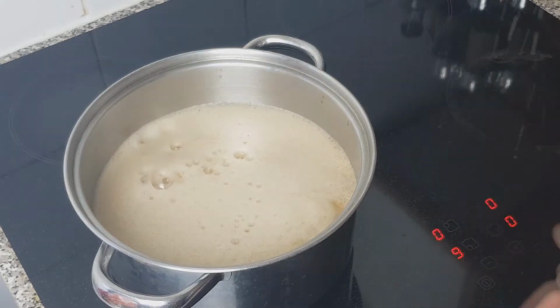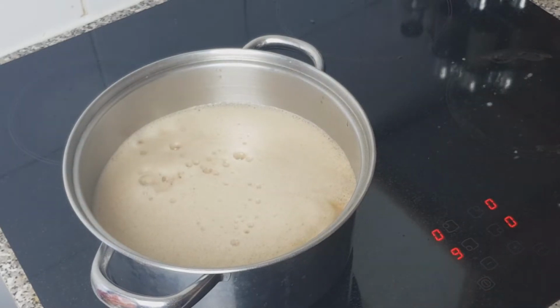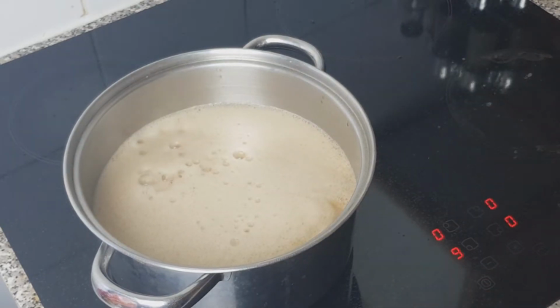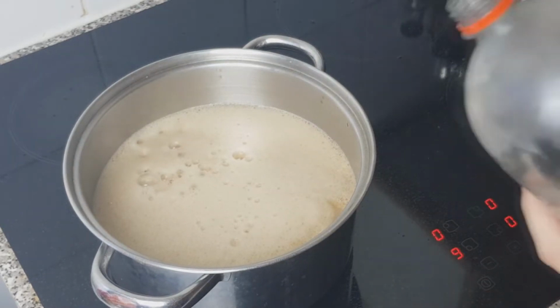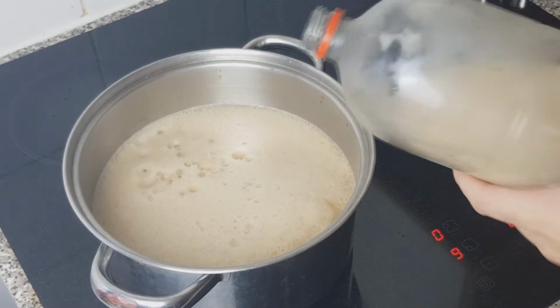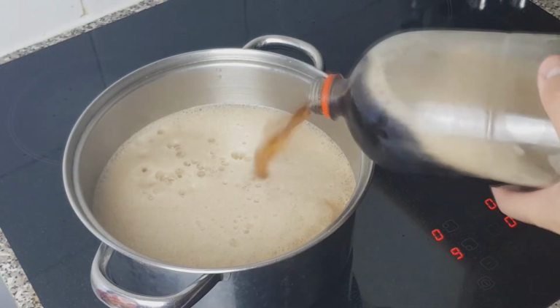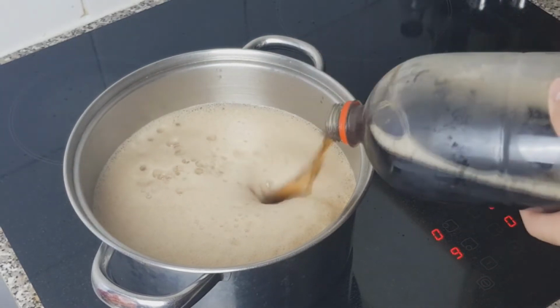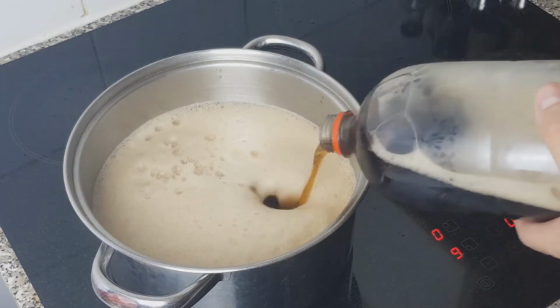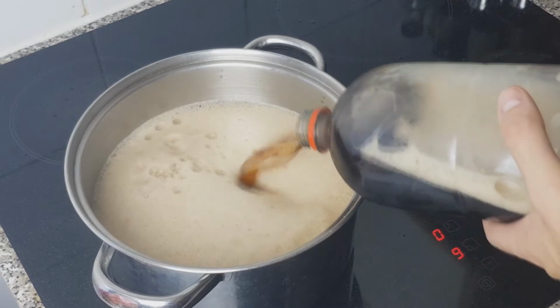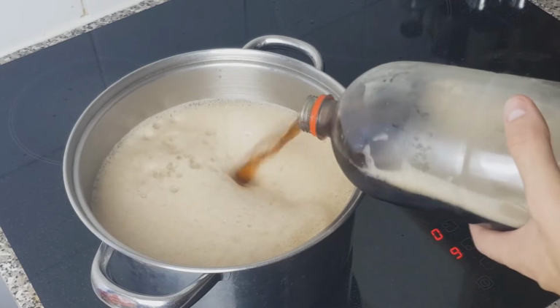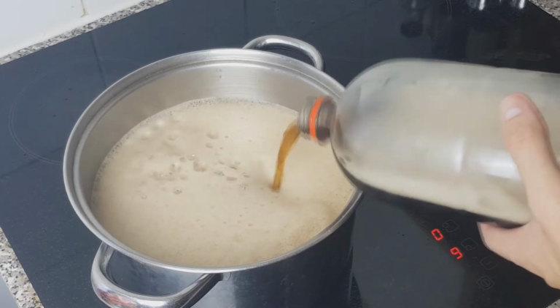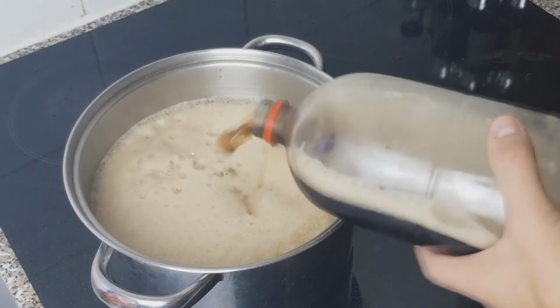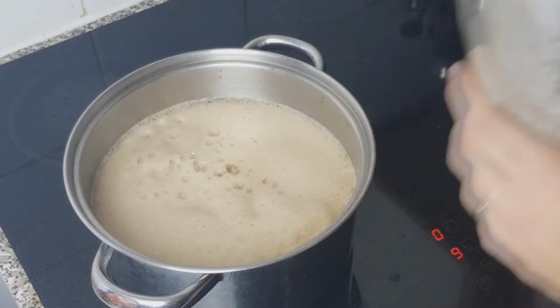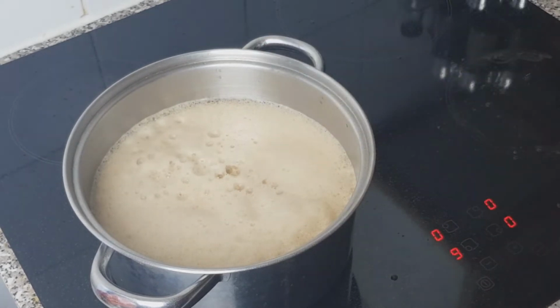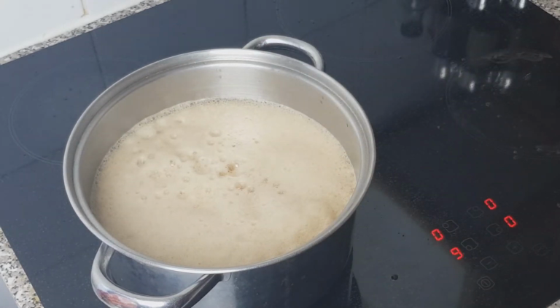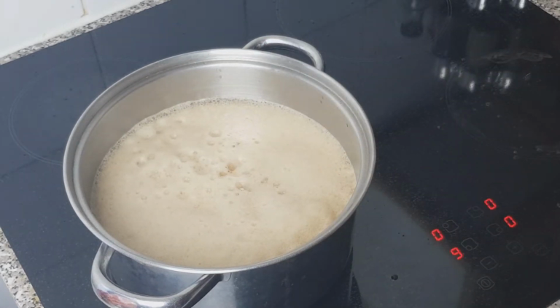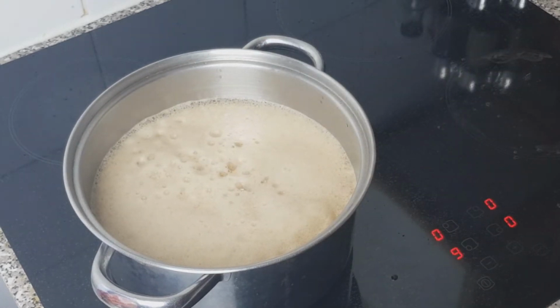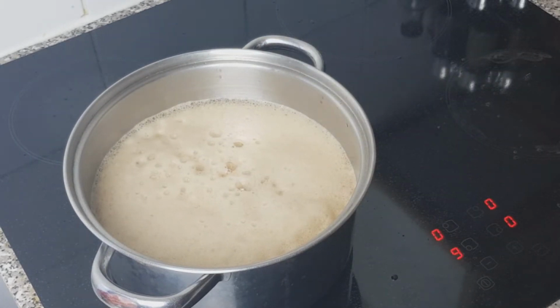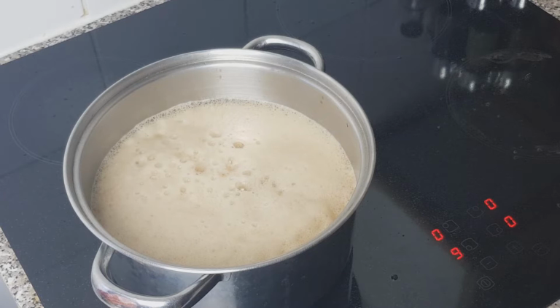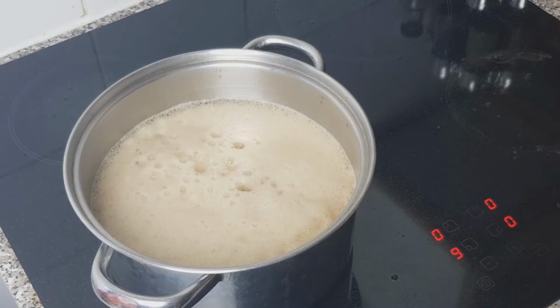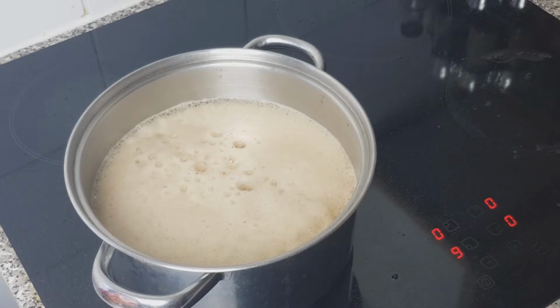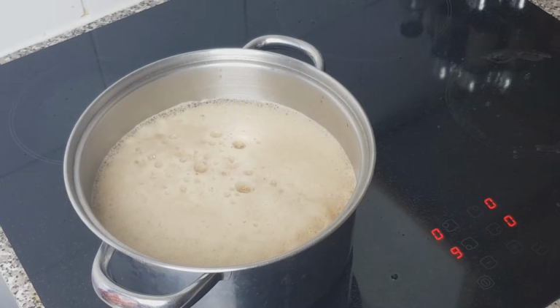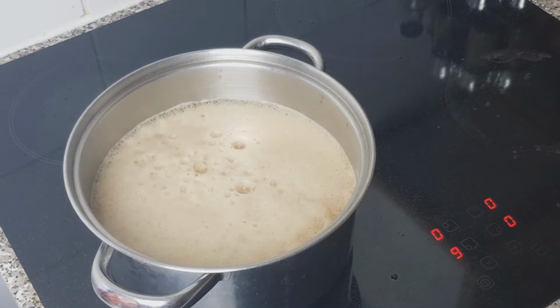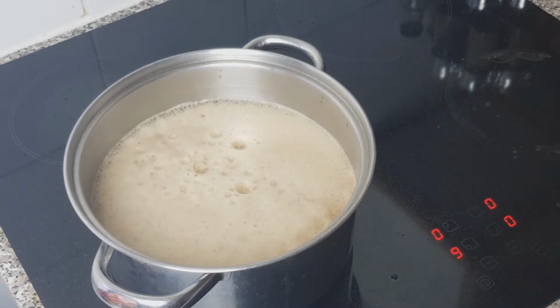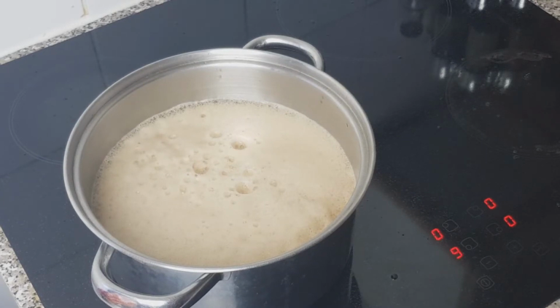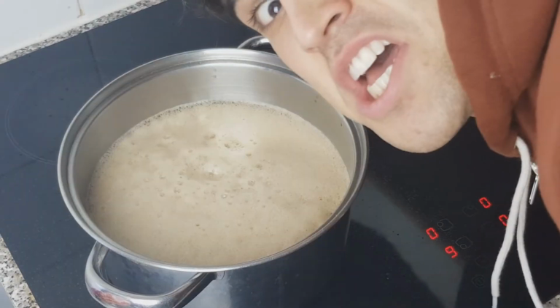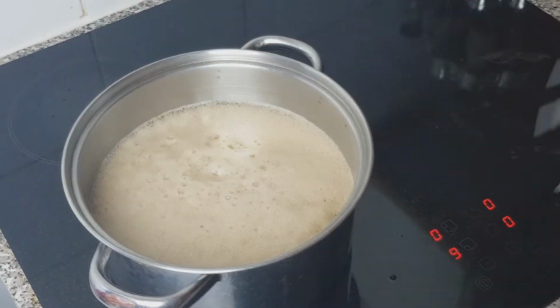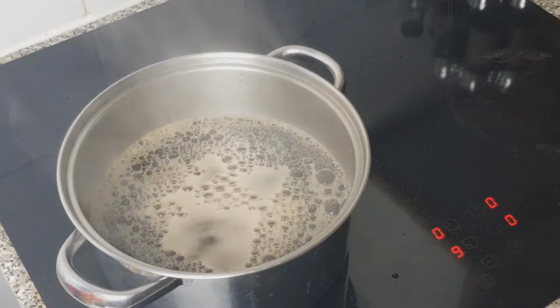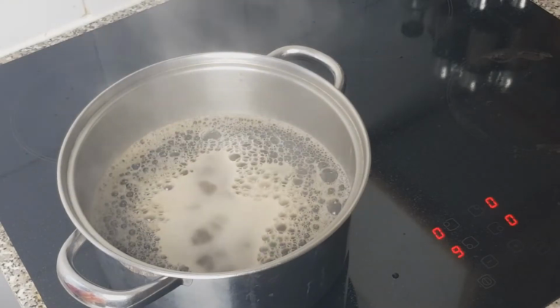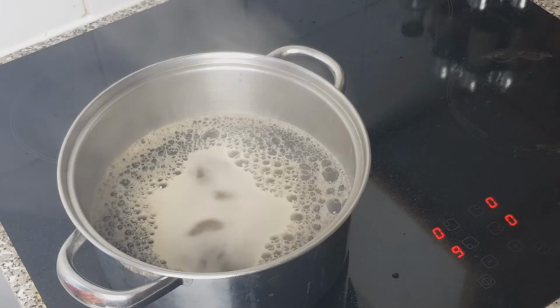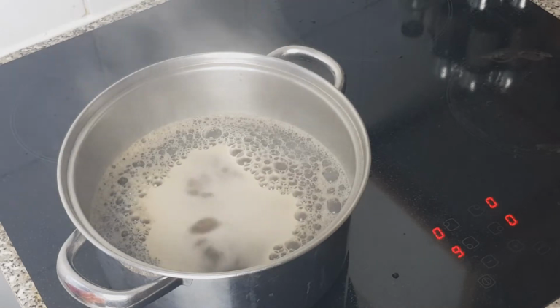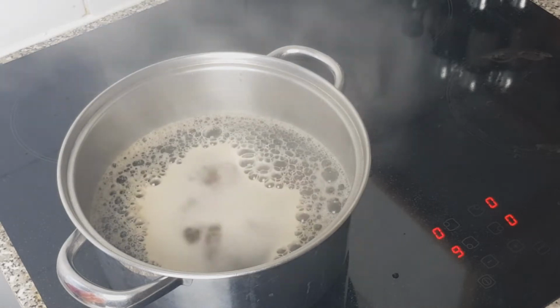Whoa! Oh no! Oh dear. Yeah, so there we are. And then just let that boil! Let's go!